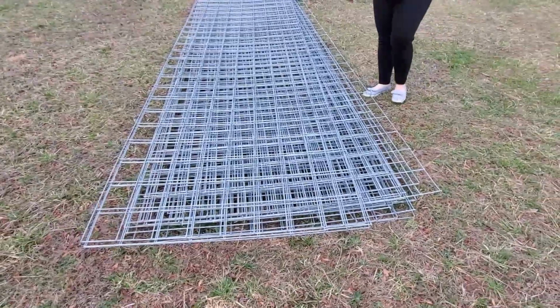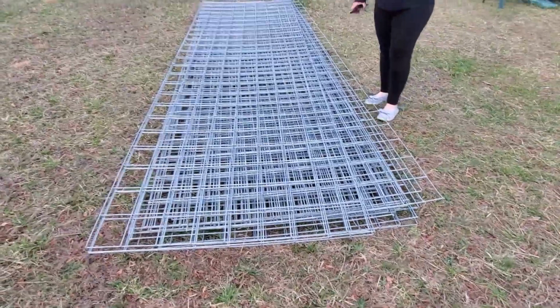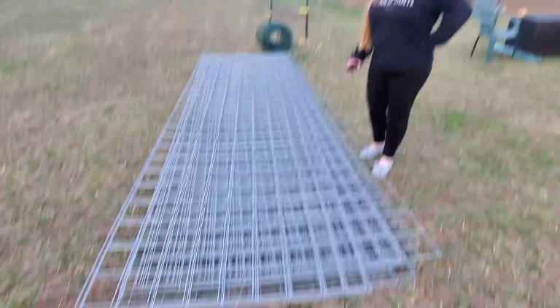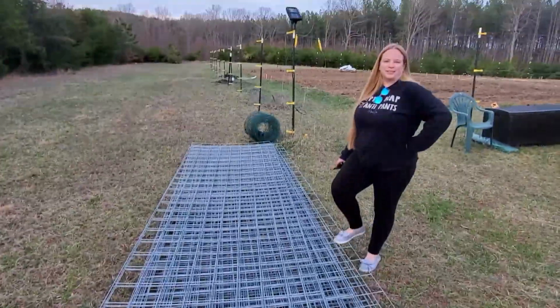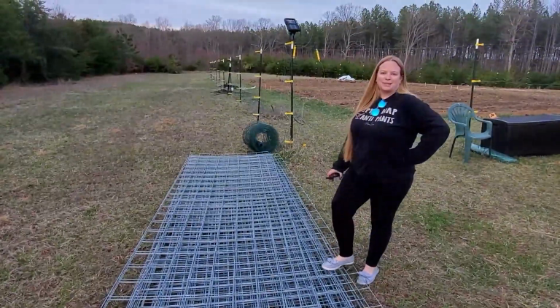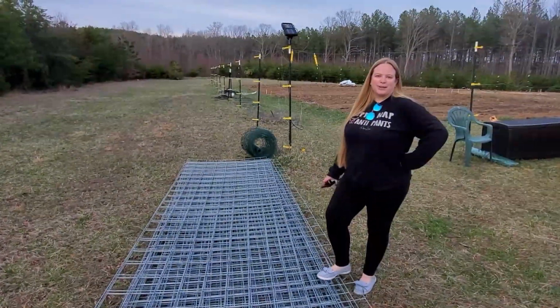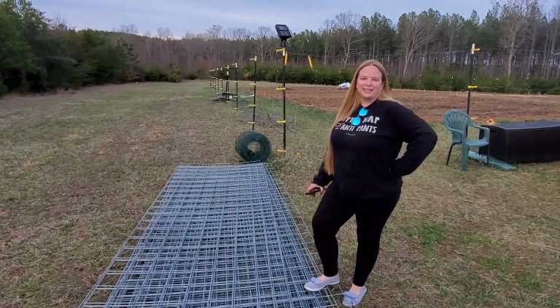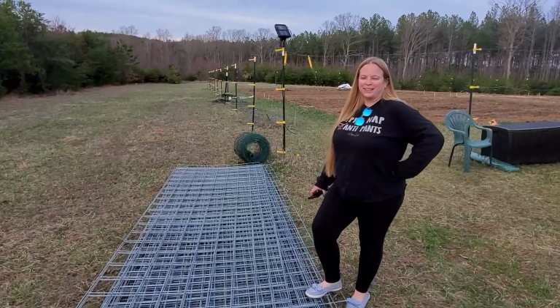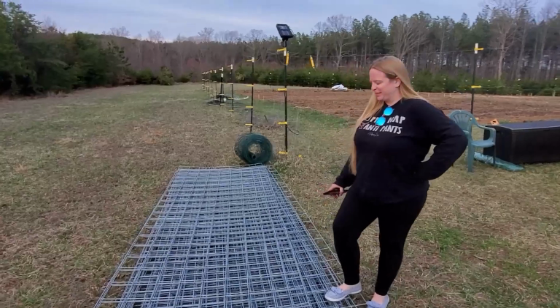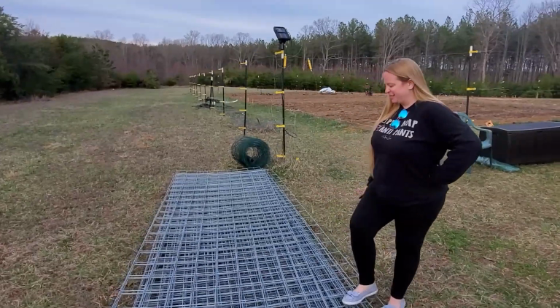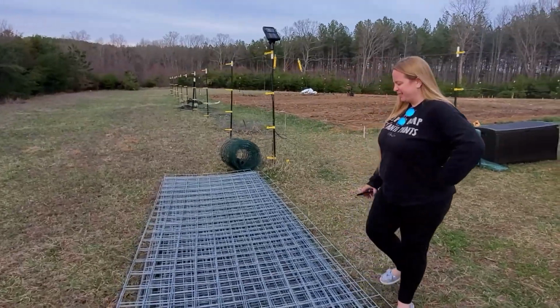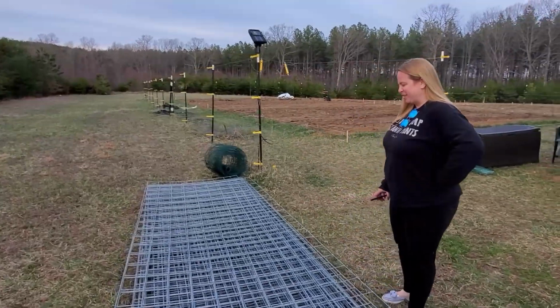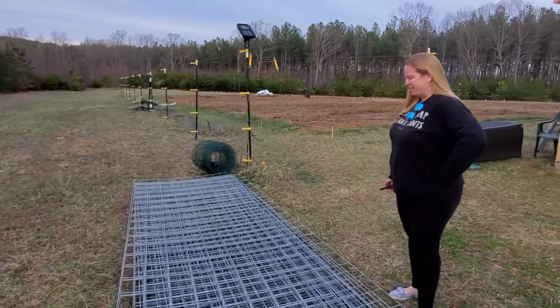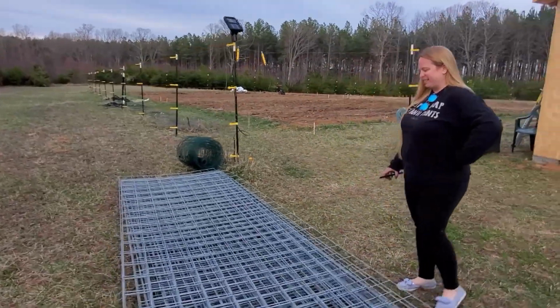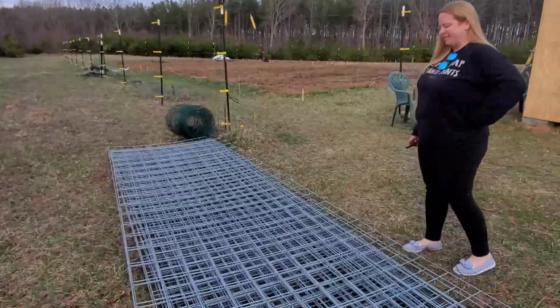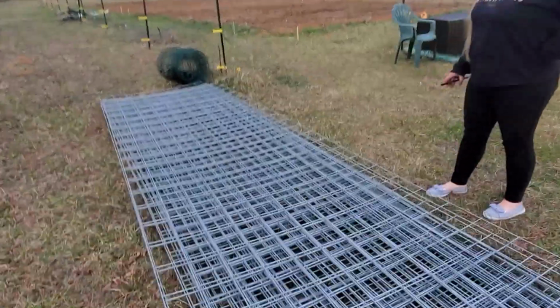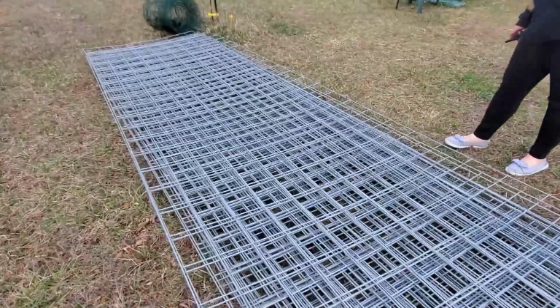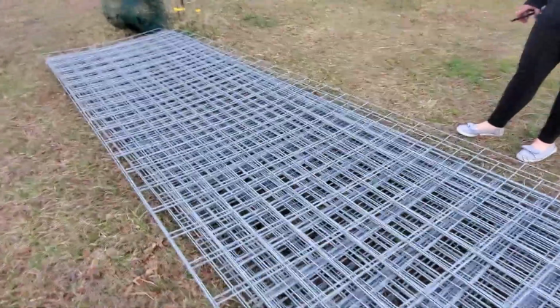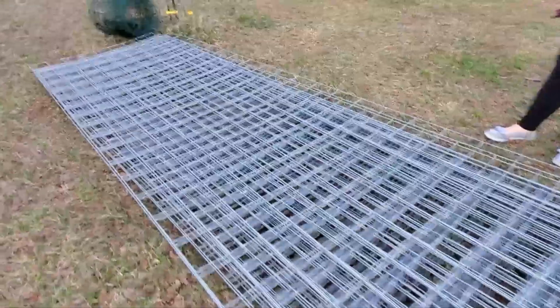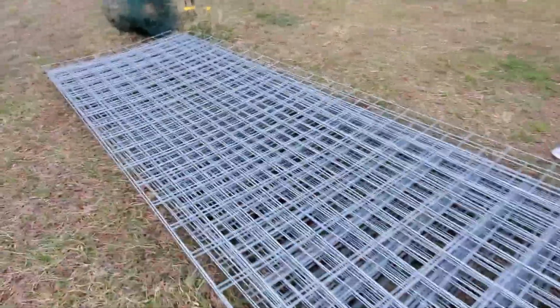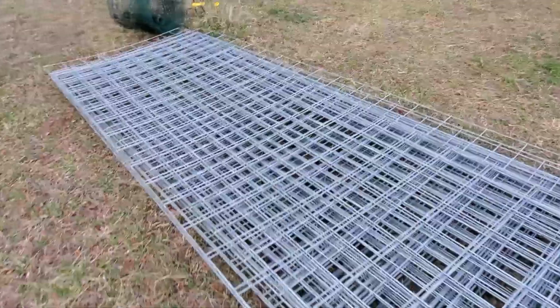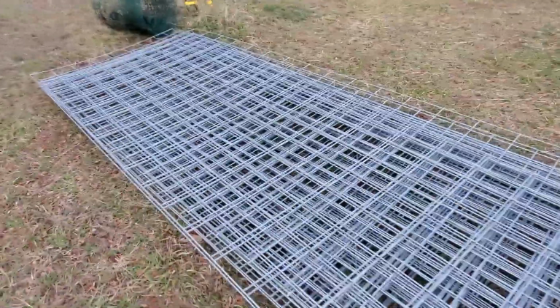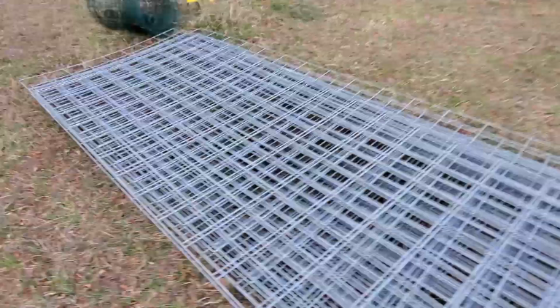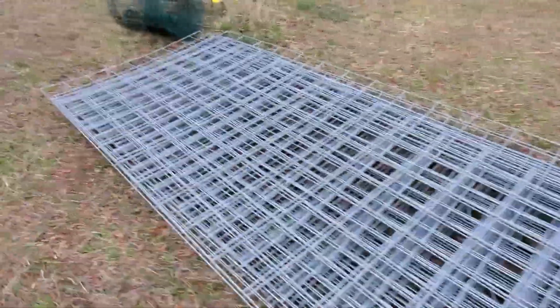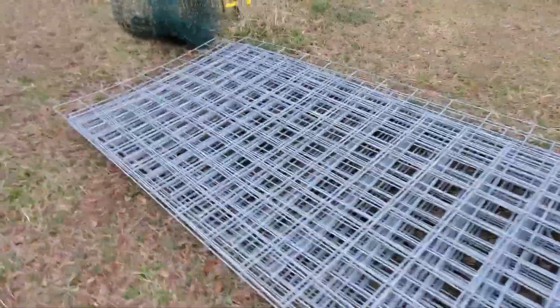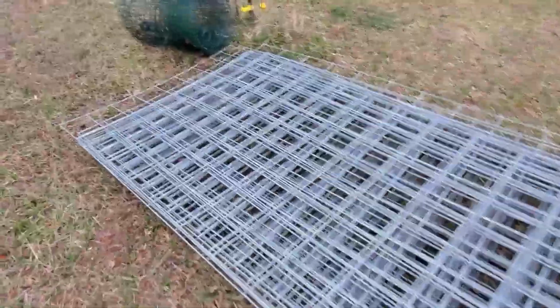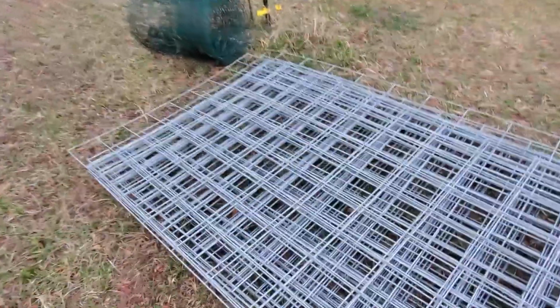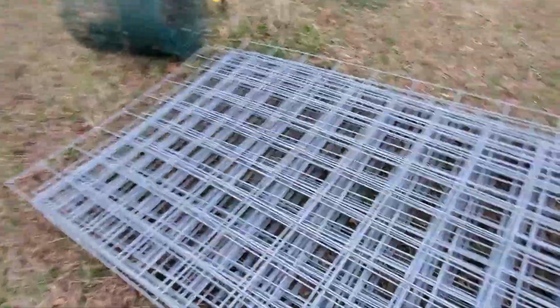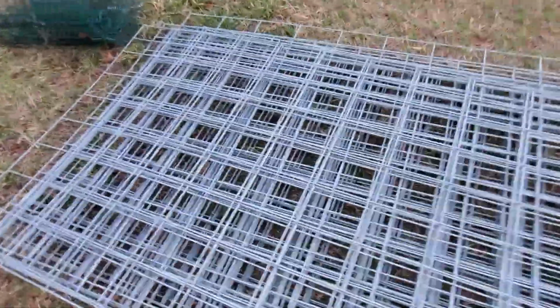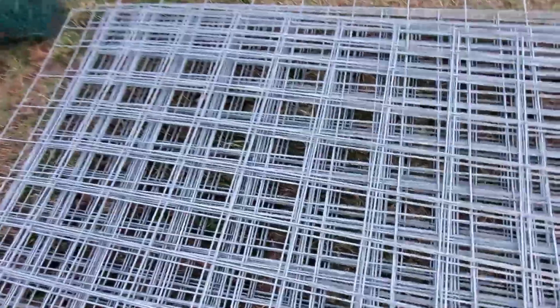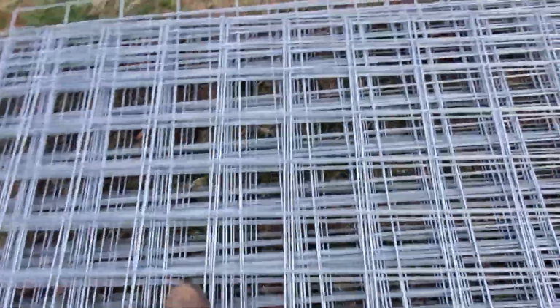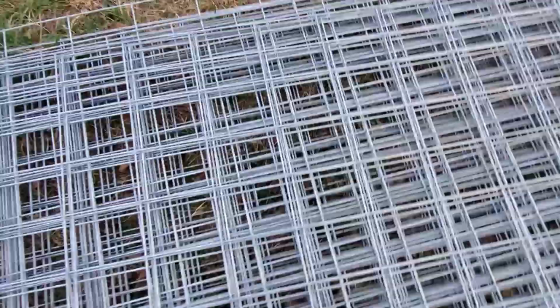Luckily, that place is only six minutes away — a 12-minute round trip. A lot better than most of the other stuff we have to get from 30 minutes away.